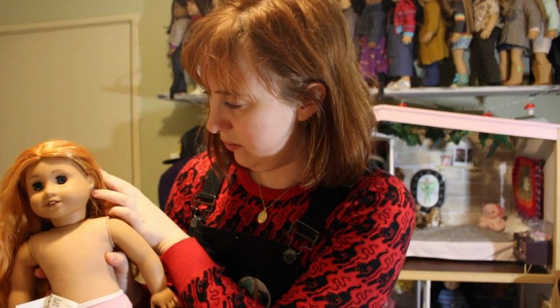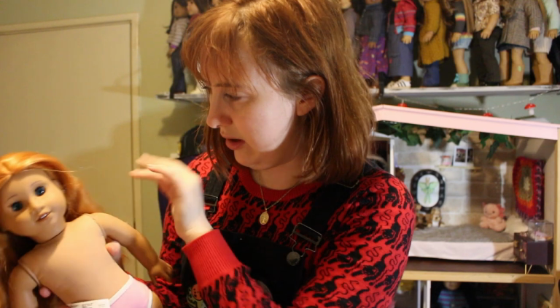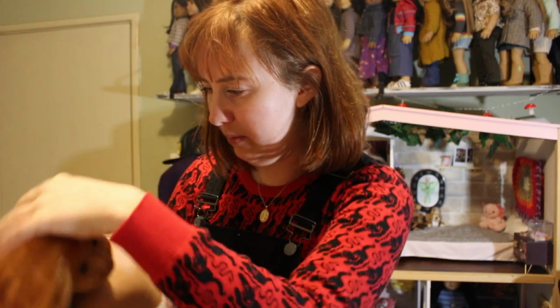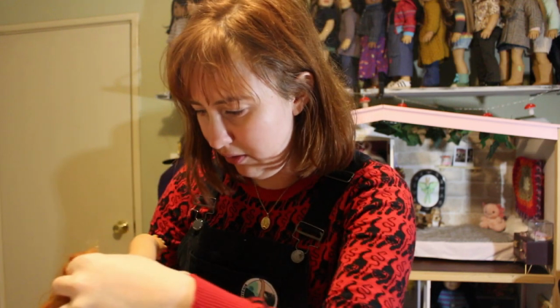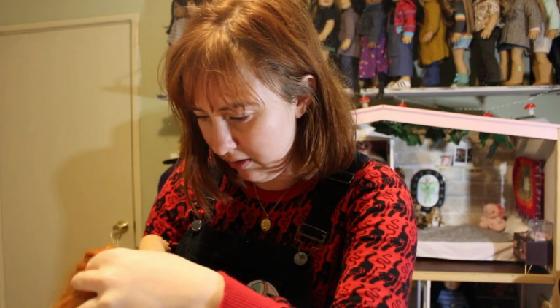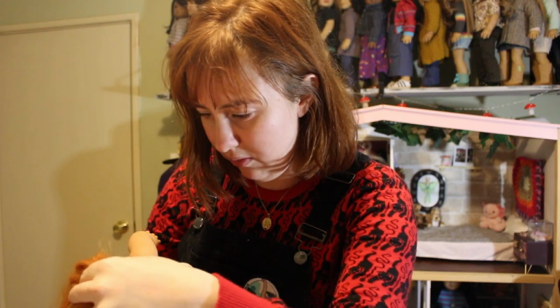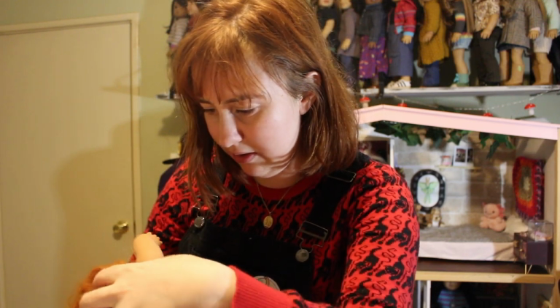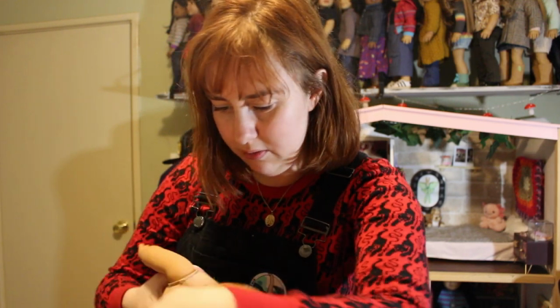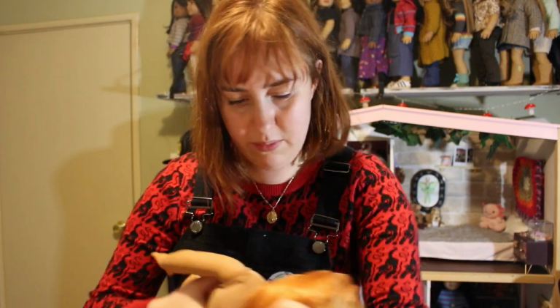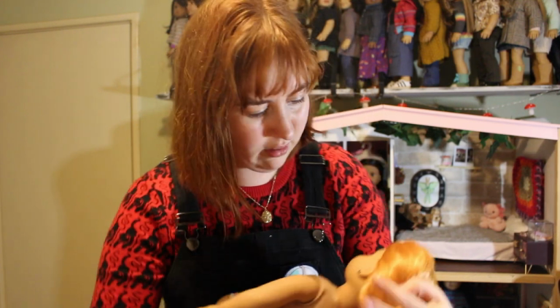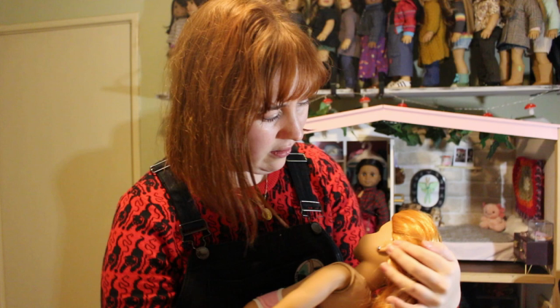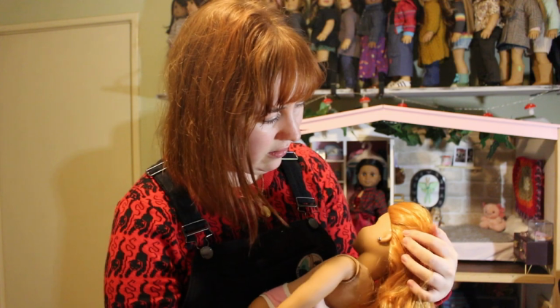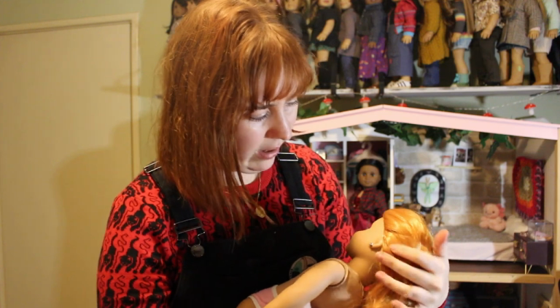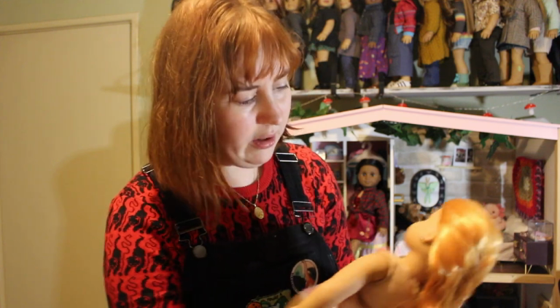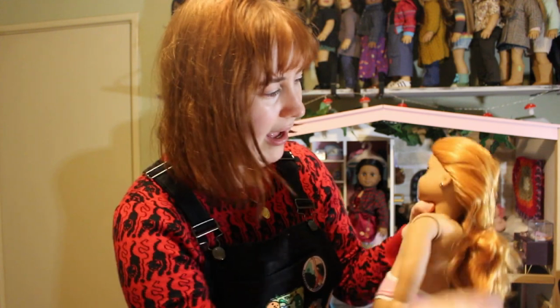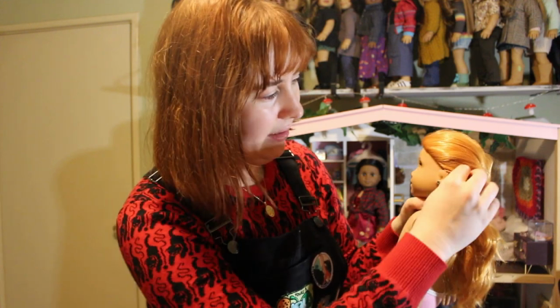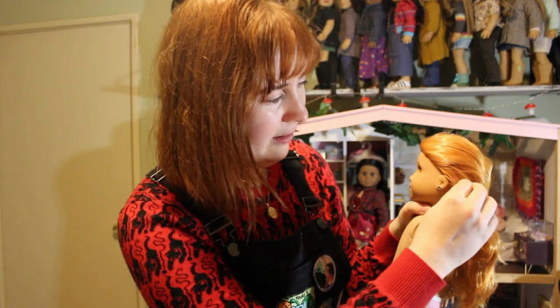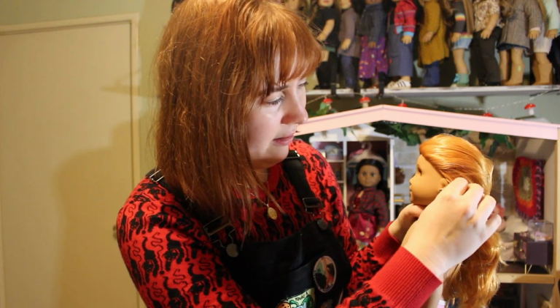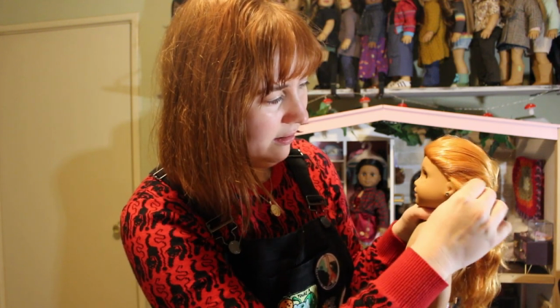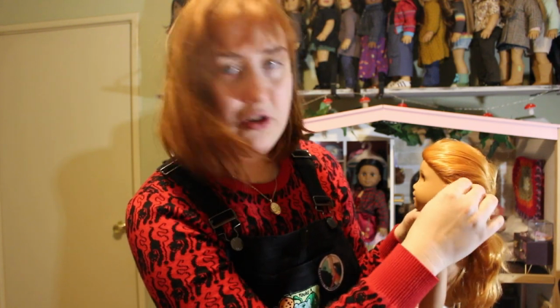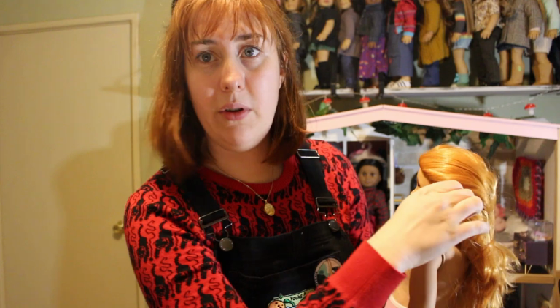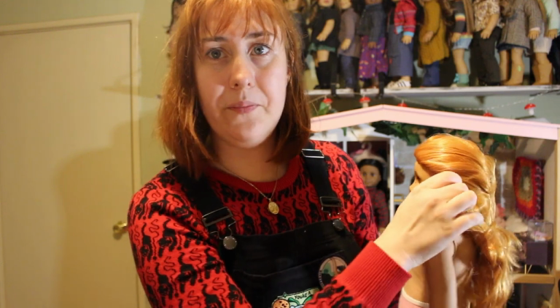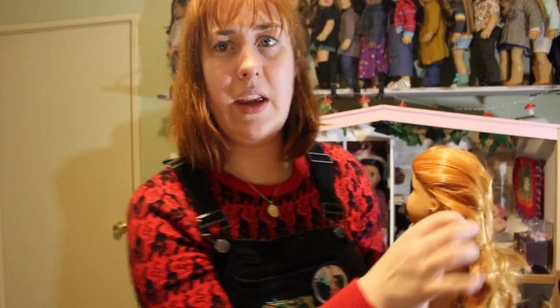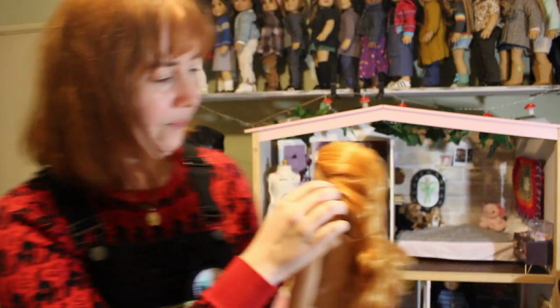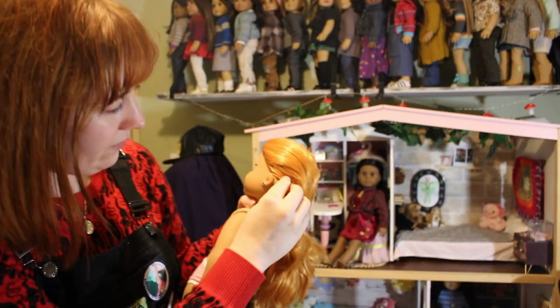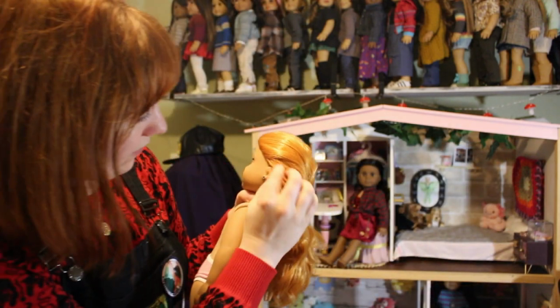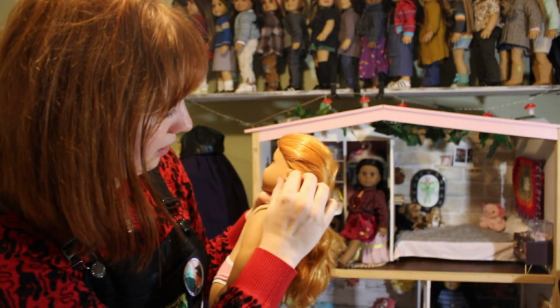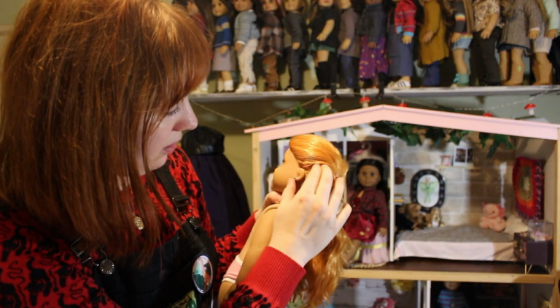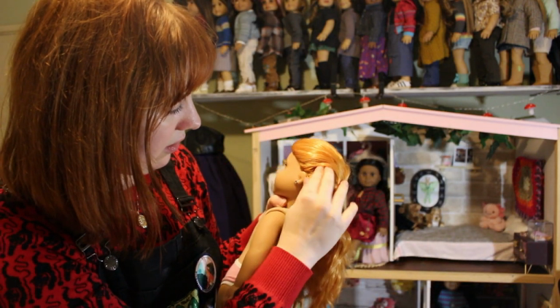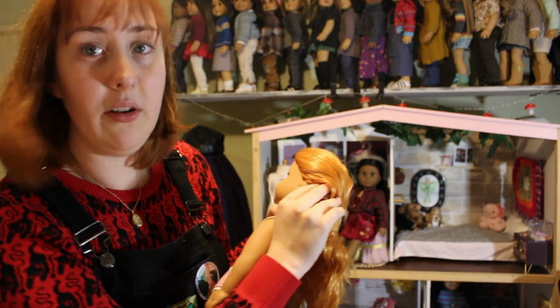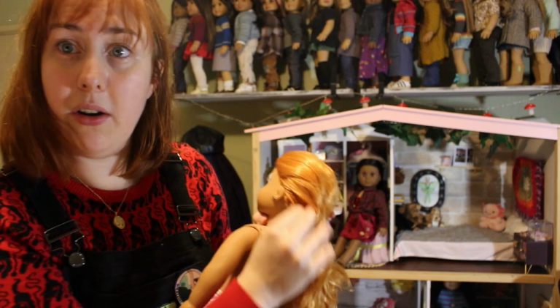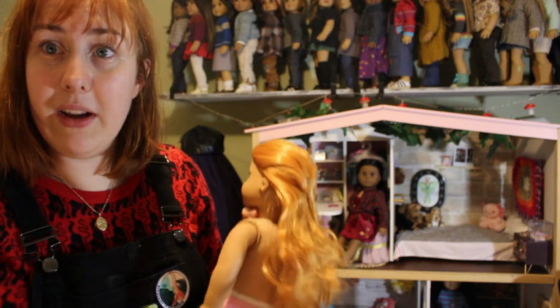Oh, and there's a big glue mark — there's glue mark, and glue in her hair on this side. Big chunk of glue. This is not an American Girl brand wig.